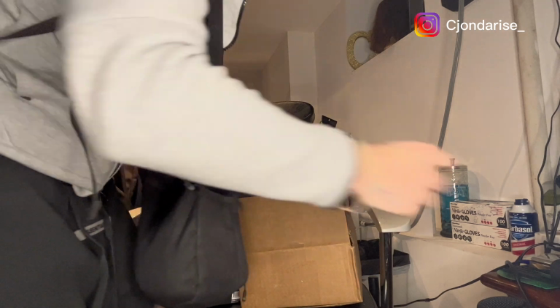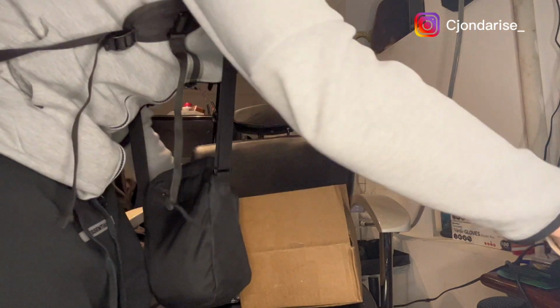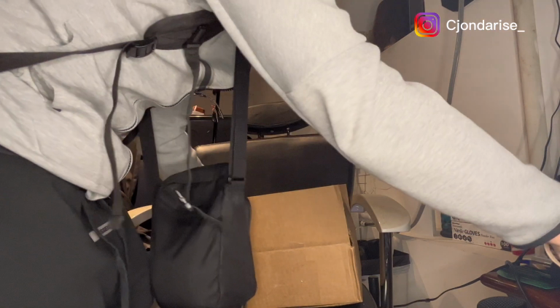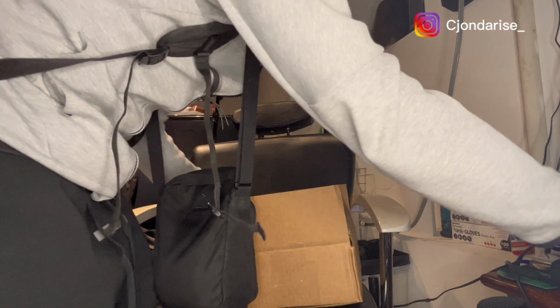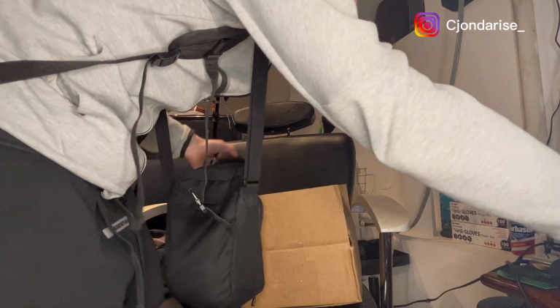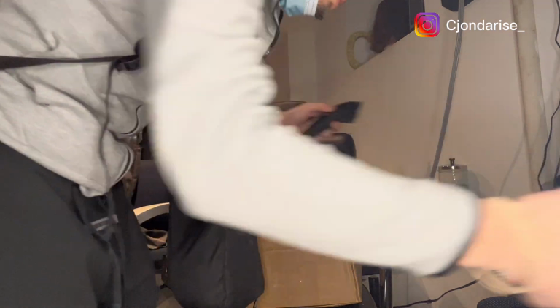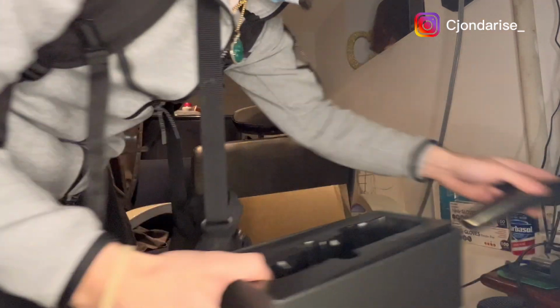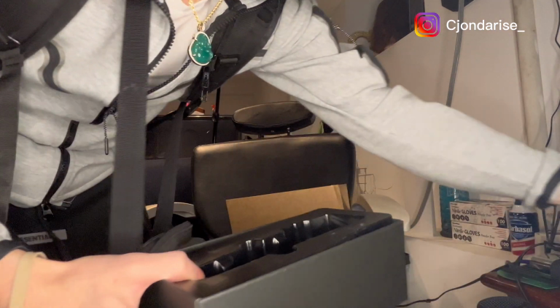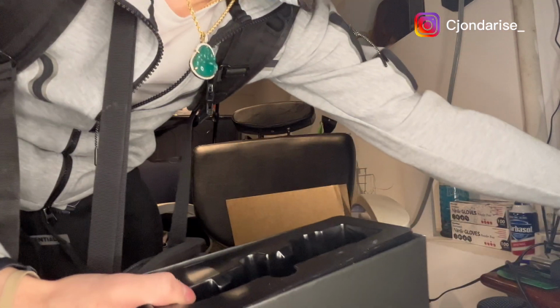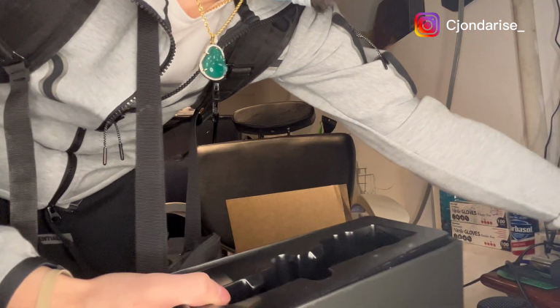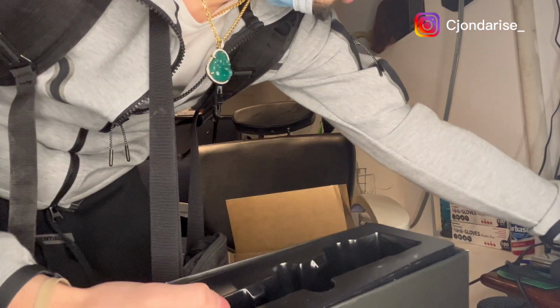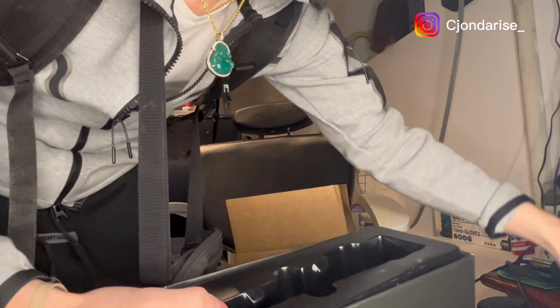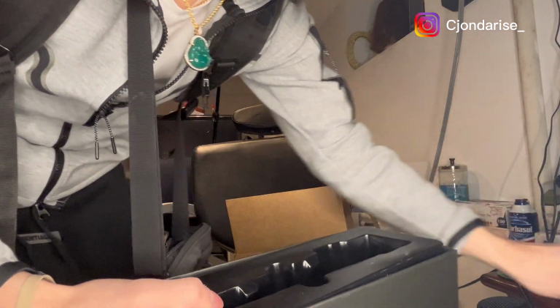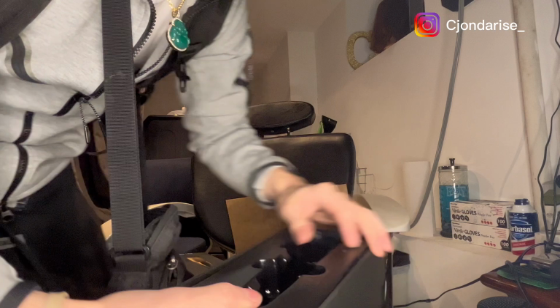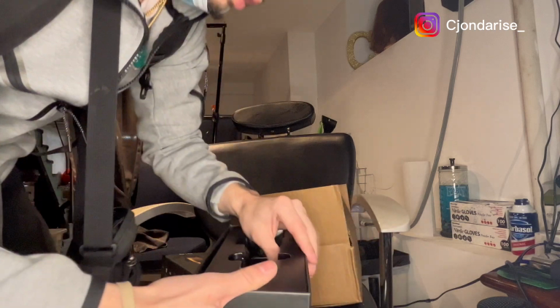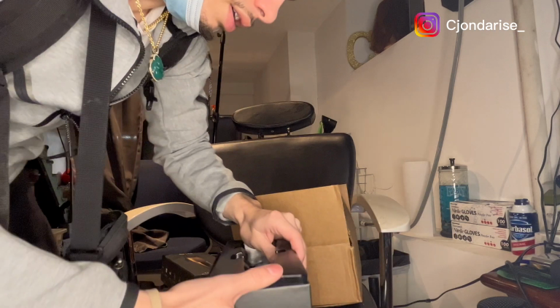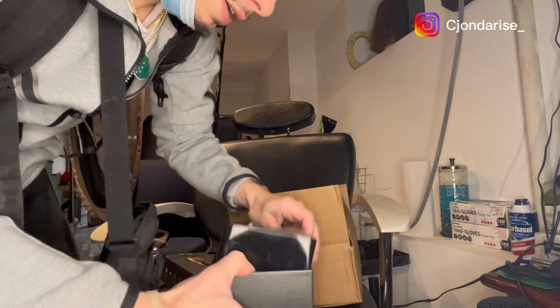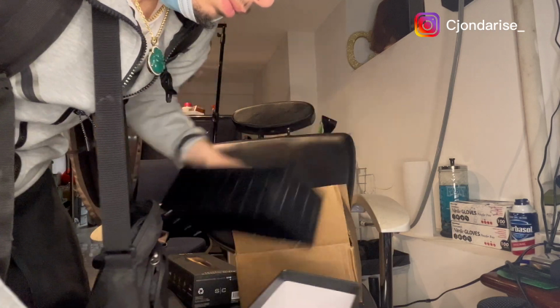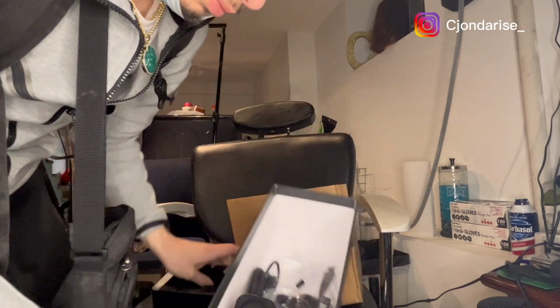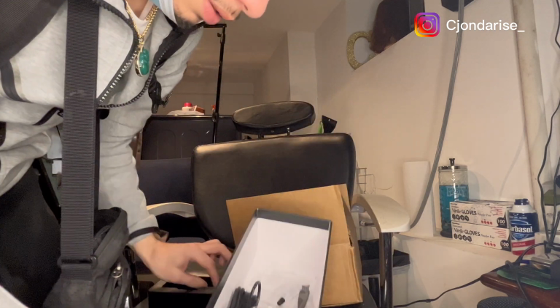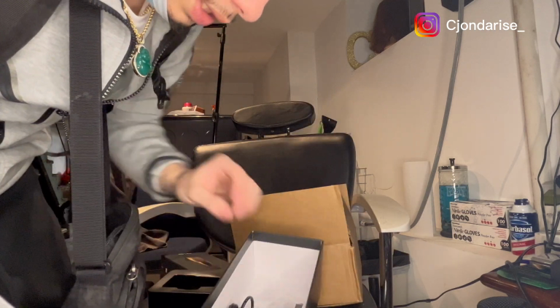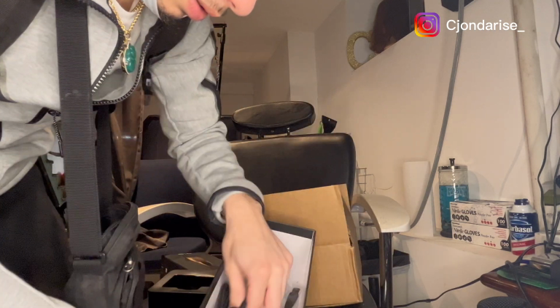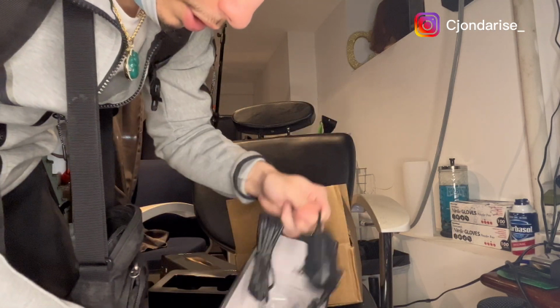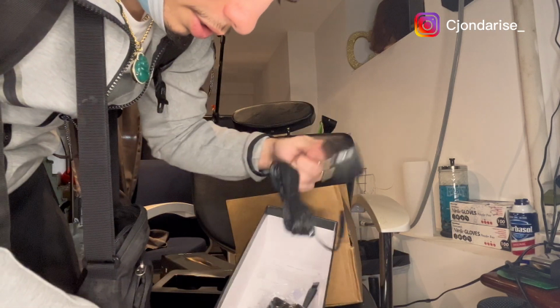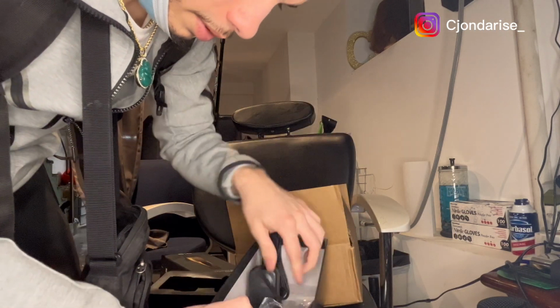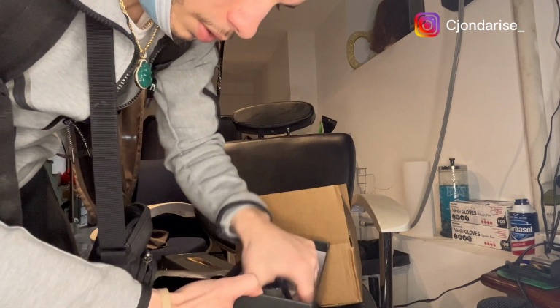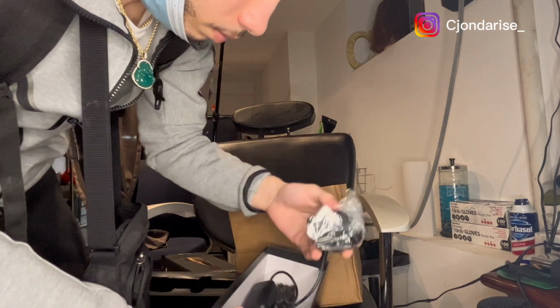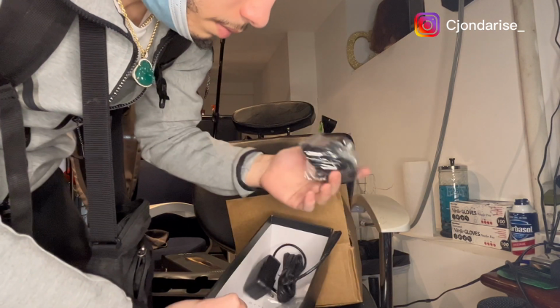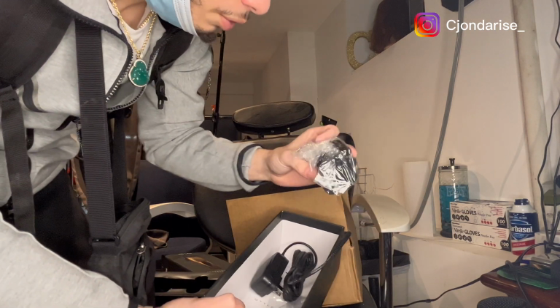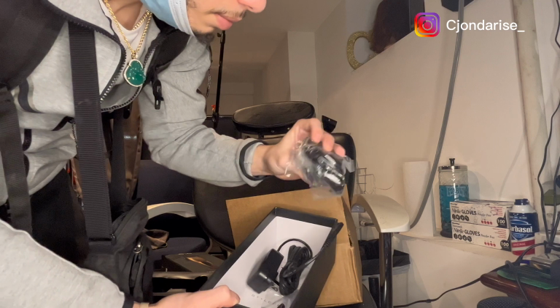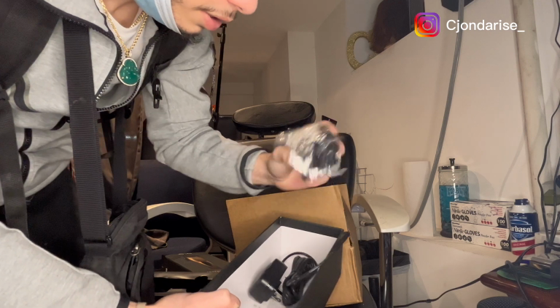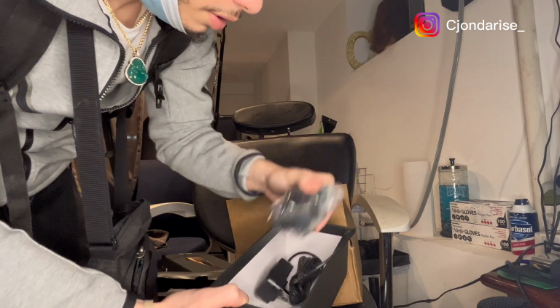Let me see what else is in the box — I'm pretty sure it comes with the charger and all that good stuff. What I say — charger, they threw some guards in there too.